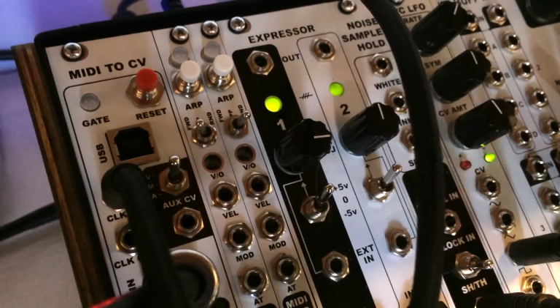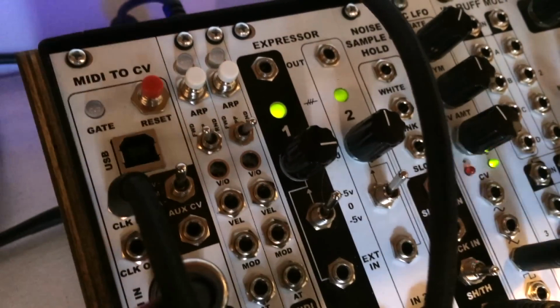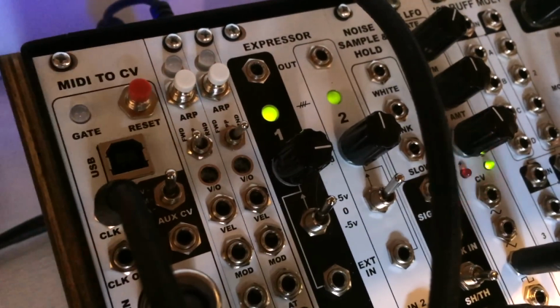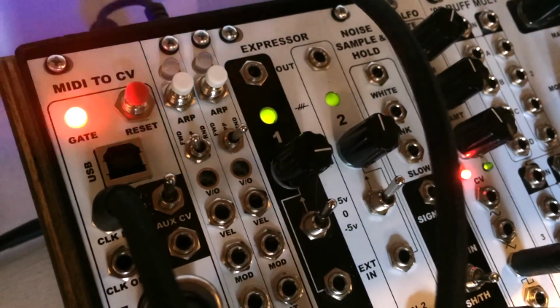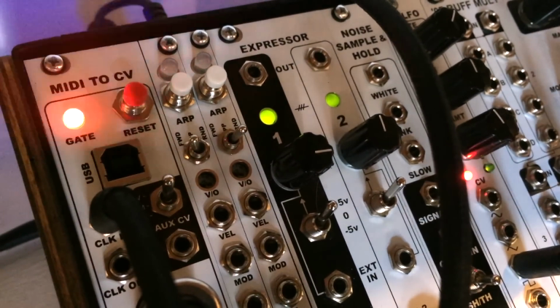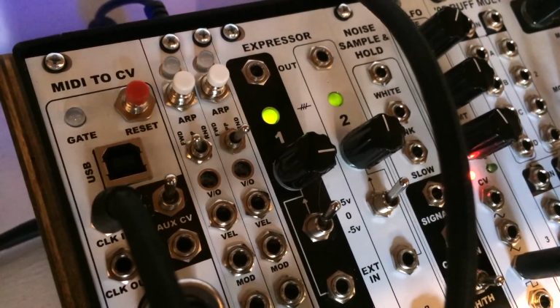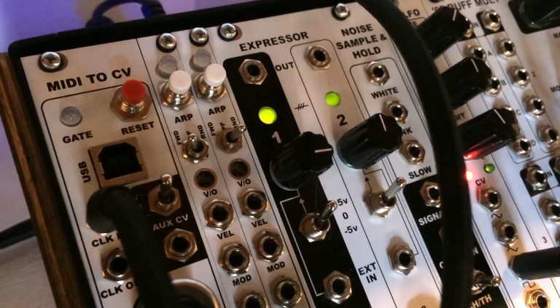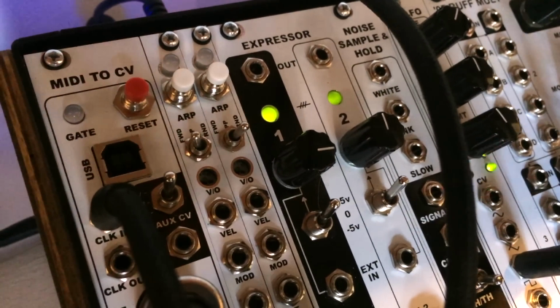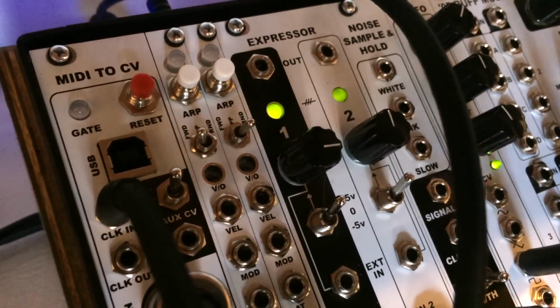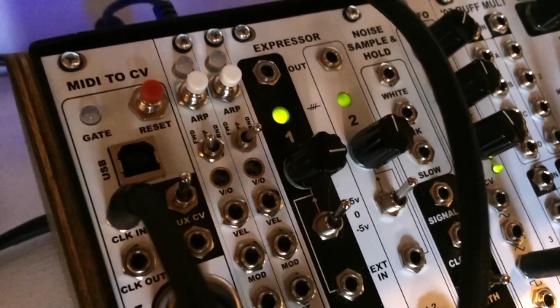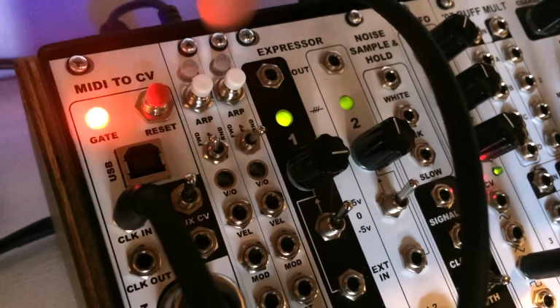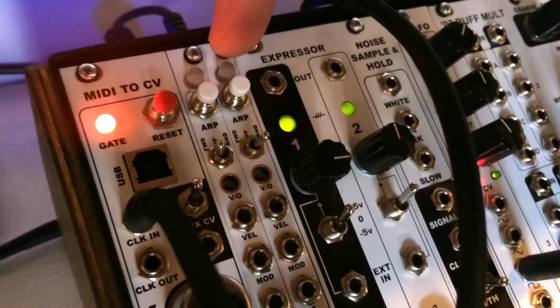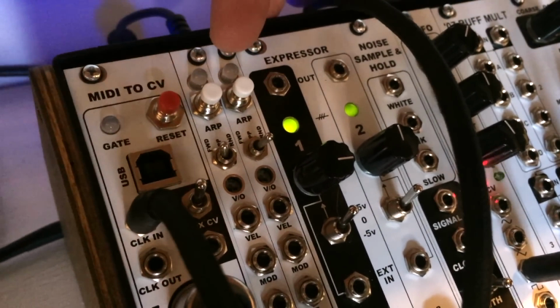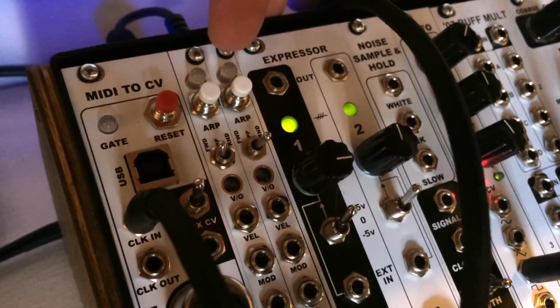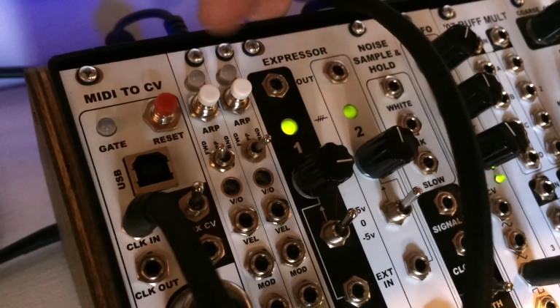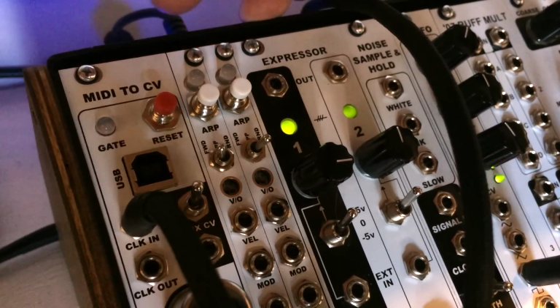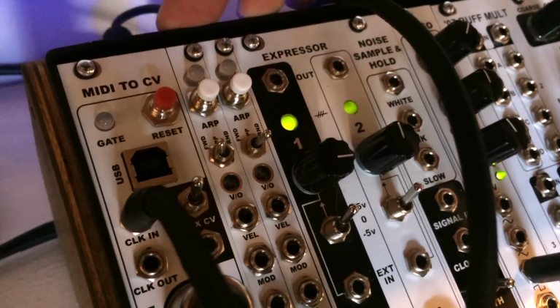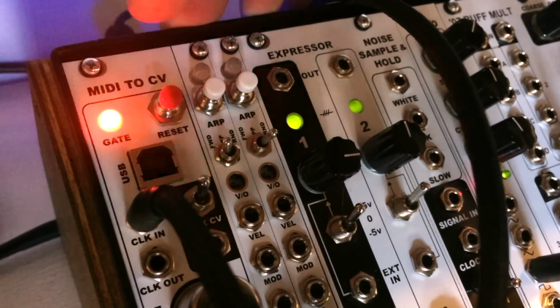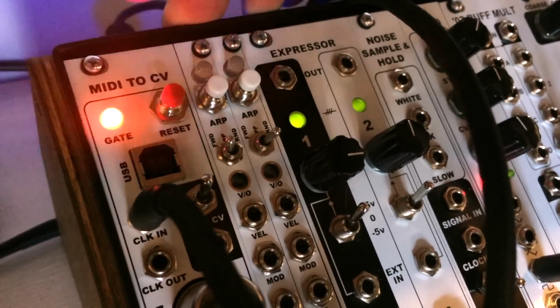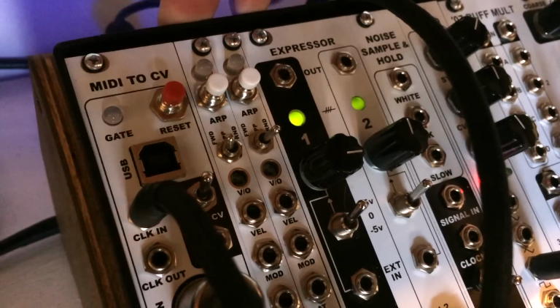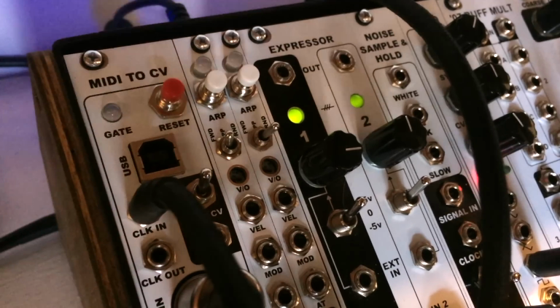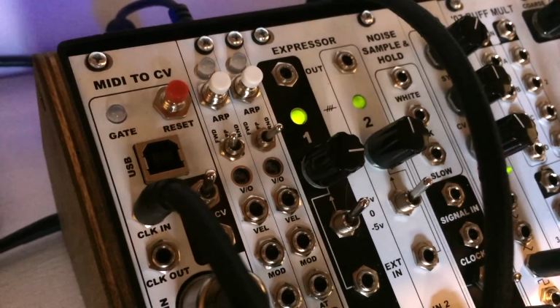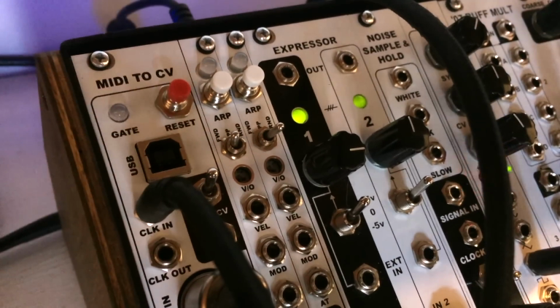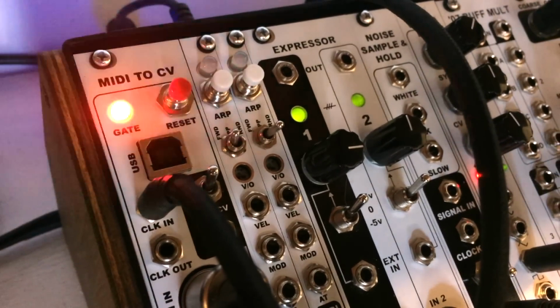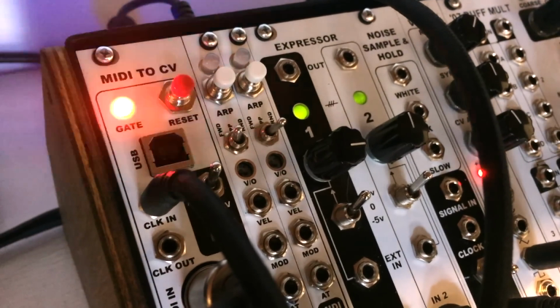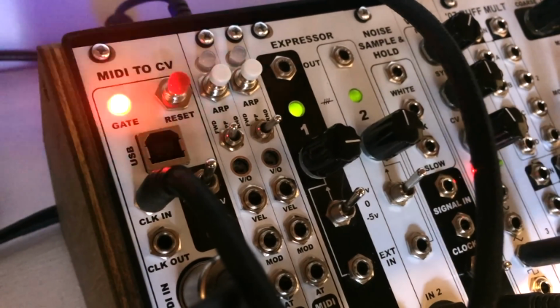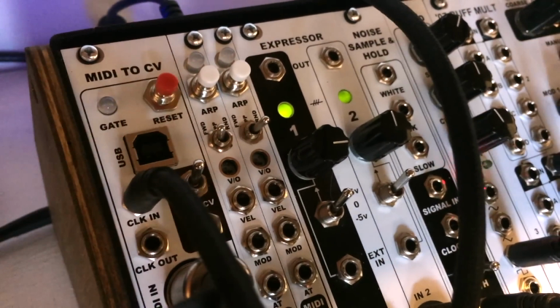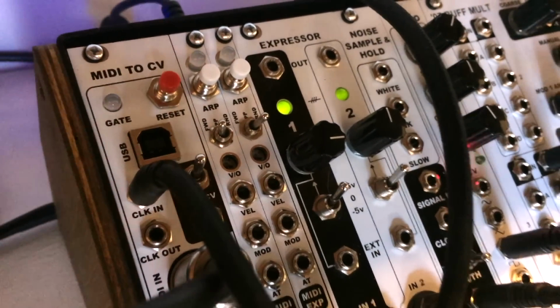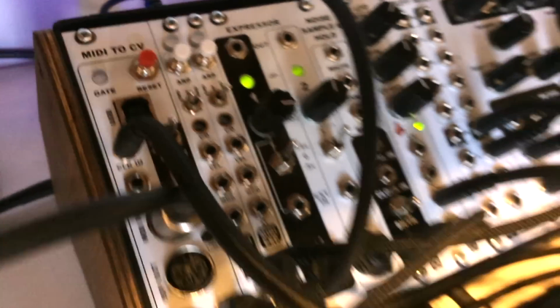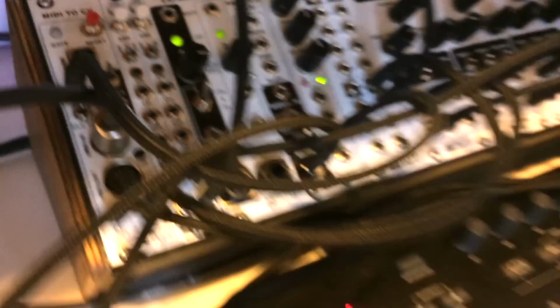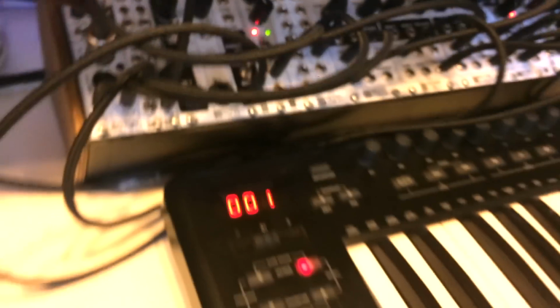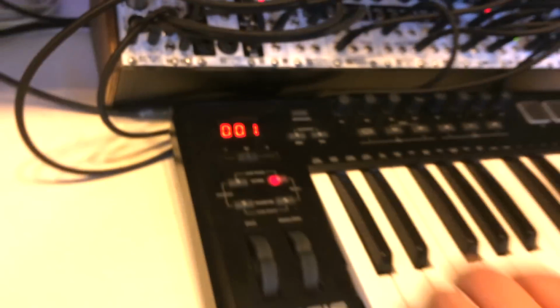So that was the arpeggiator demo, and now what we have here is one of the expanders set to high note, one to low note, and one to last note. And that will allow us to play a triad. So check this out on our MIDI to CV keyboard.